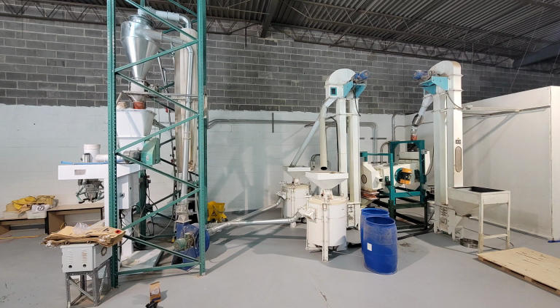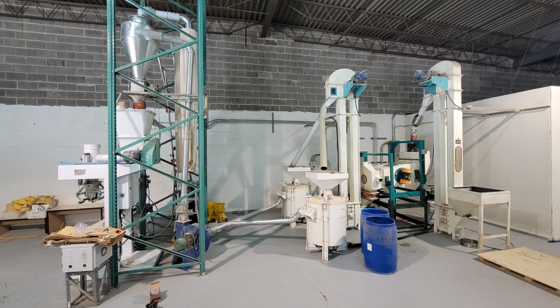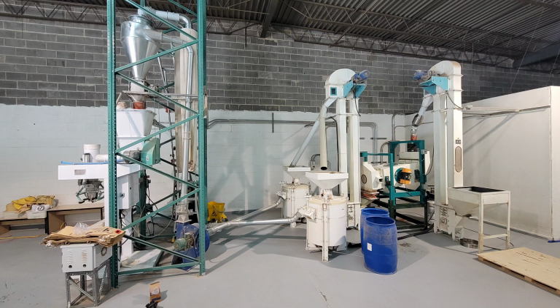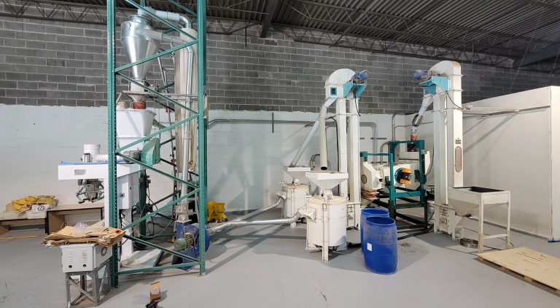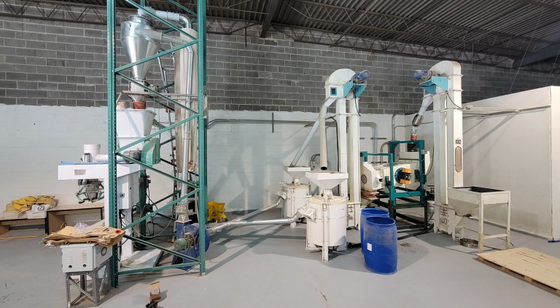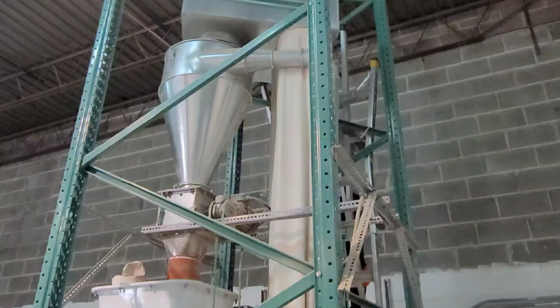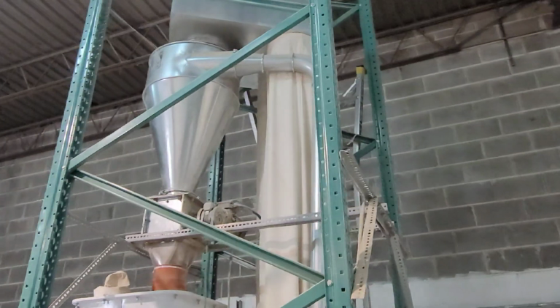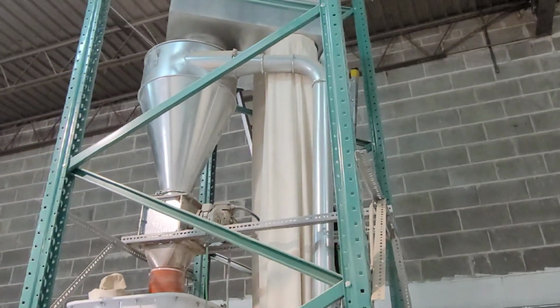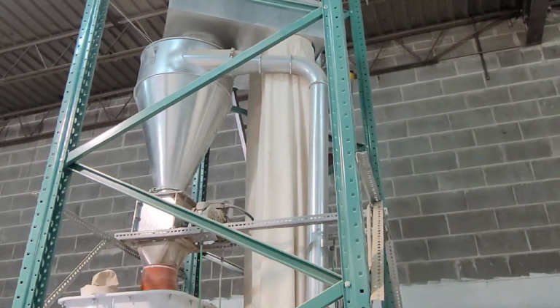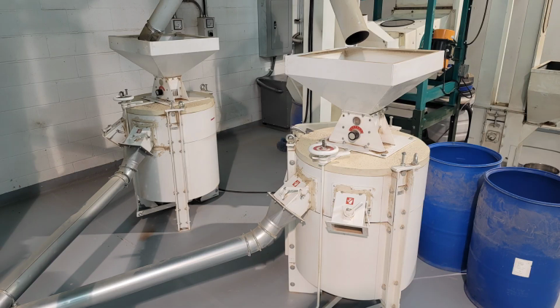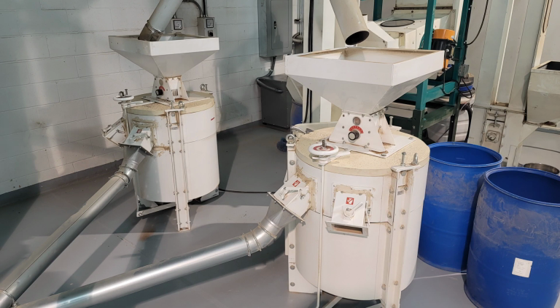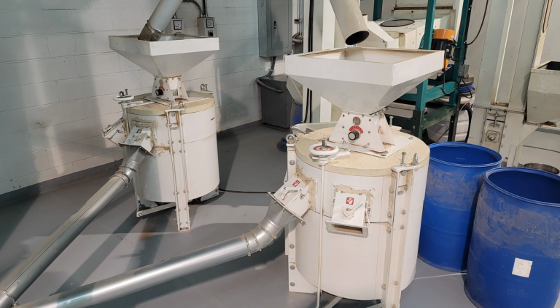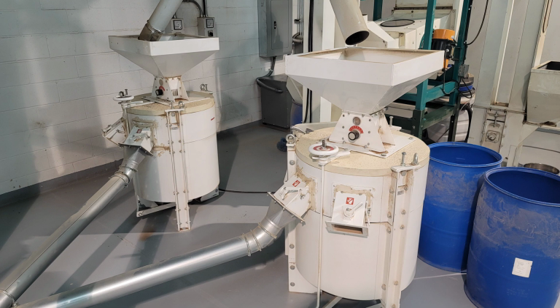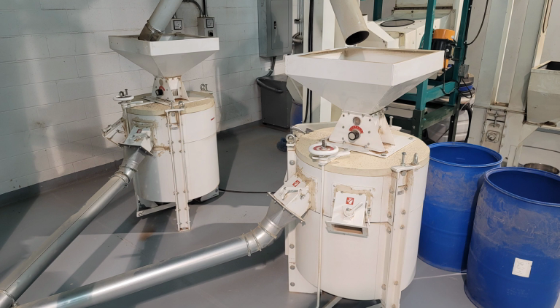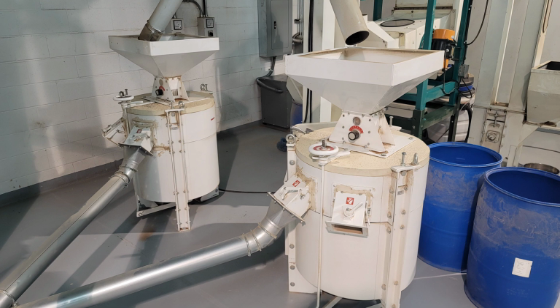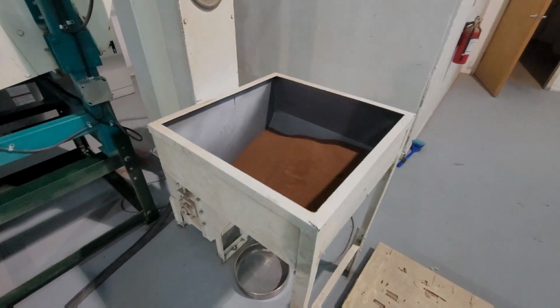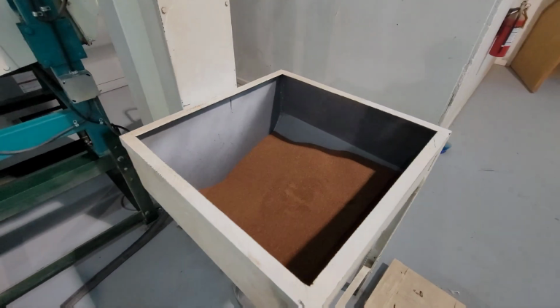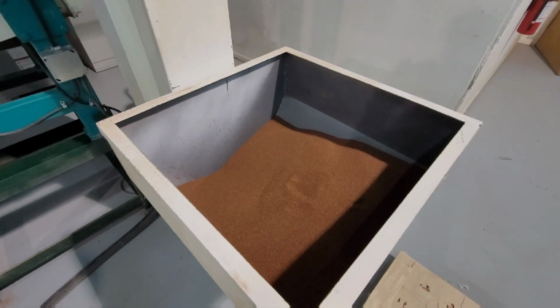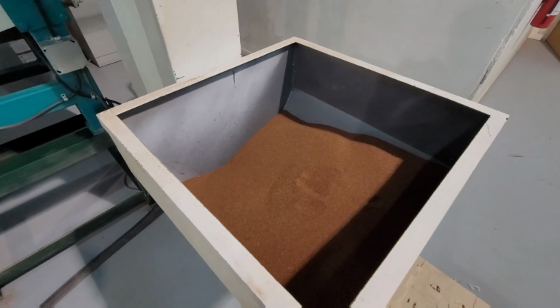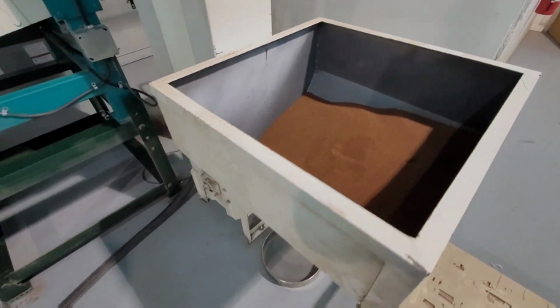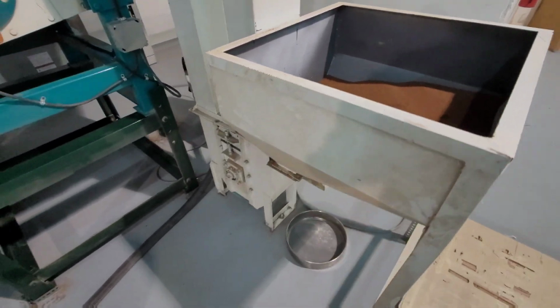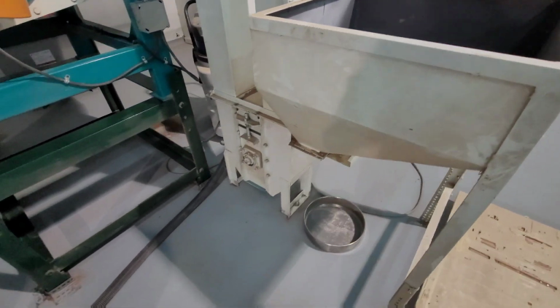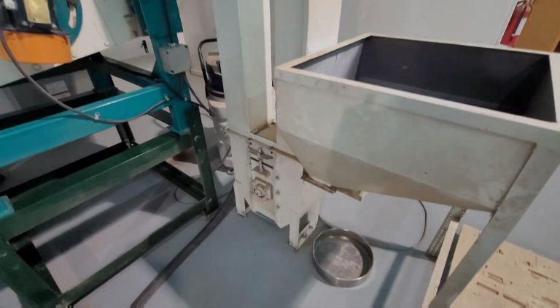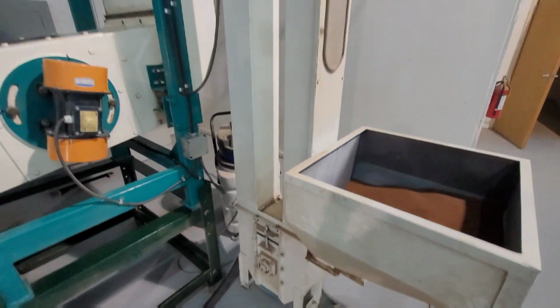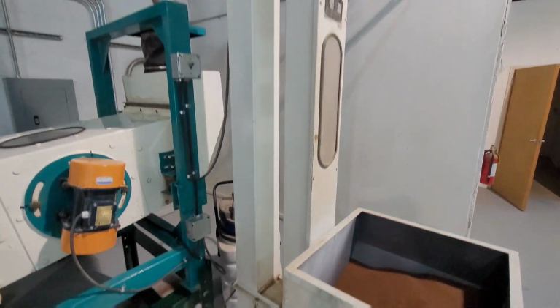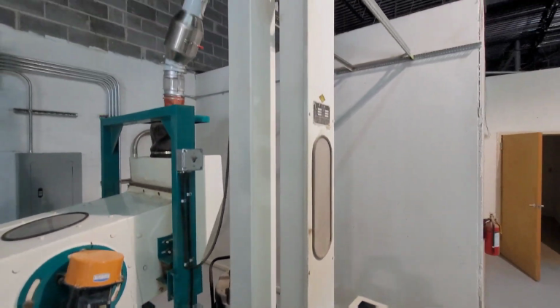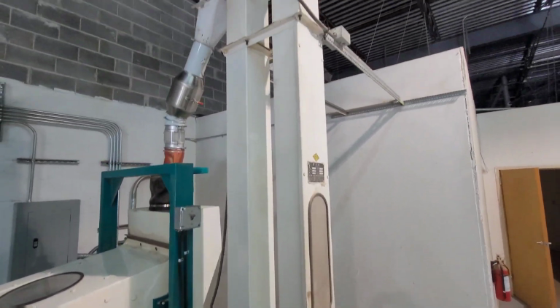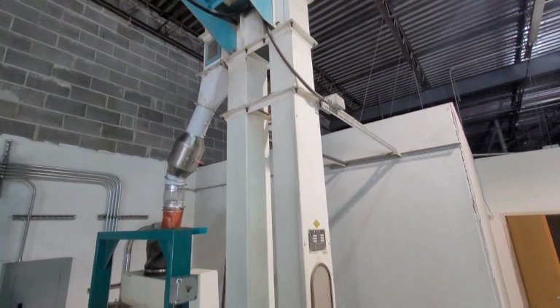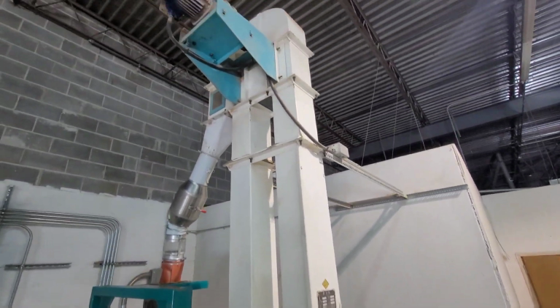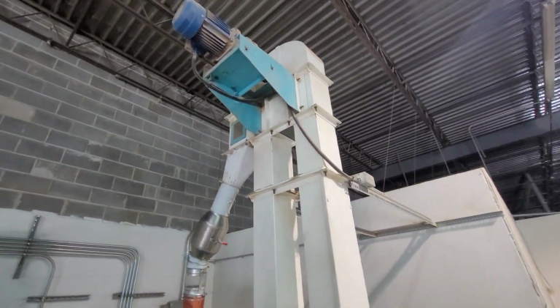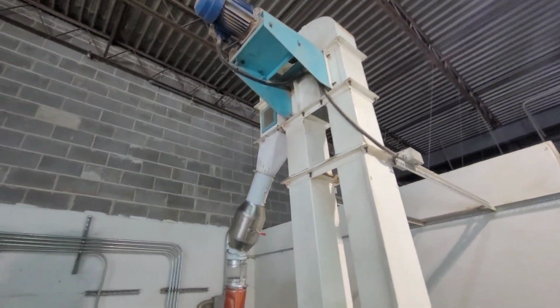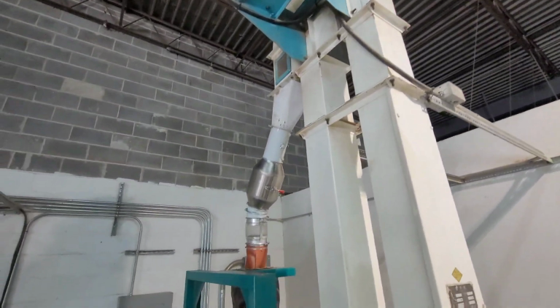This is a teff flour milling operation and it has one major problem, but first I have to show you how it works. The bags of grain are dumped into this hopper, then they are lifted by small buckets on this grain elevator and dumped into the vibratory sifter.